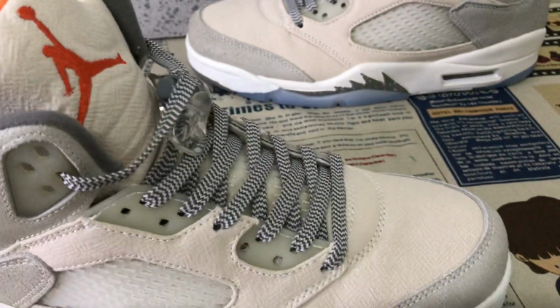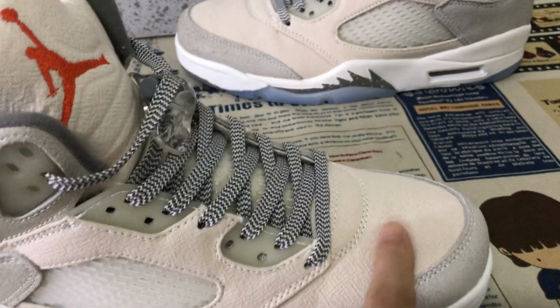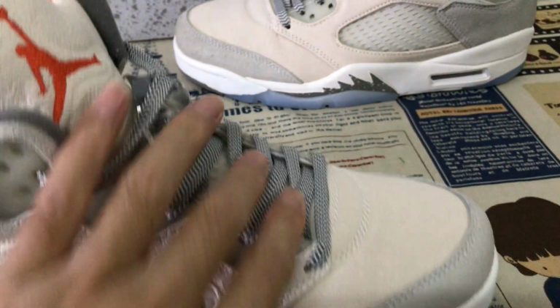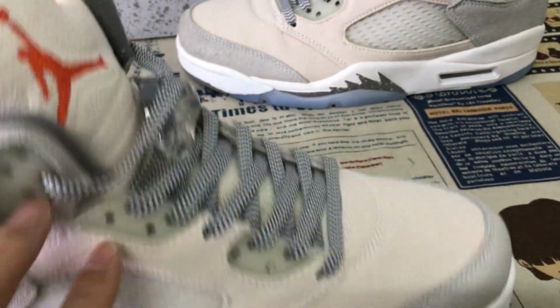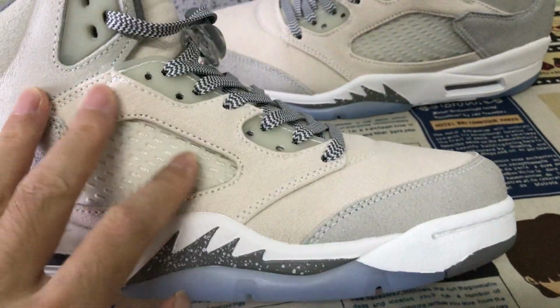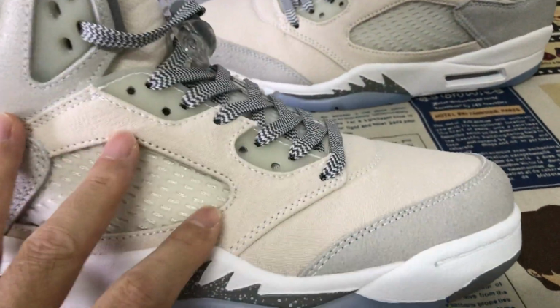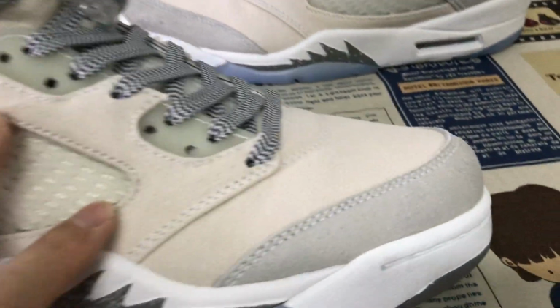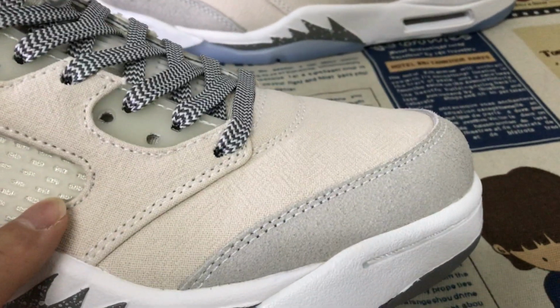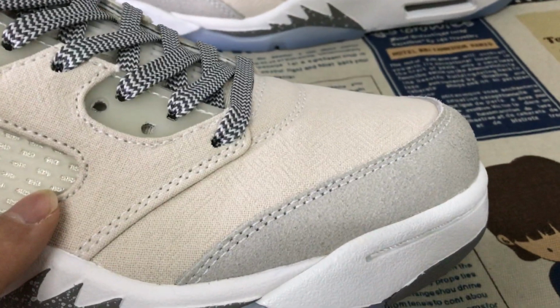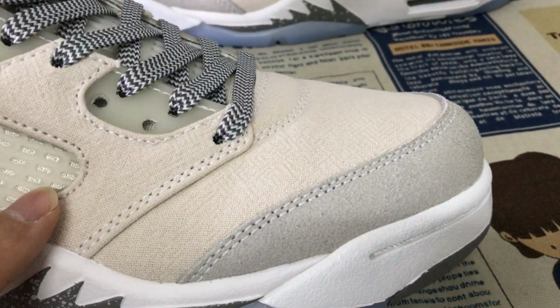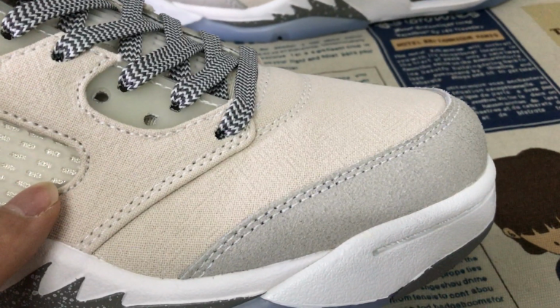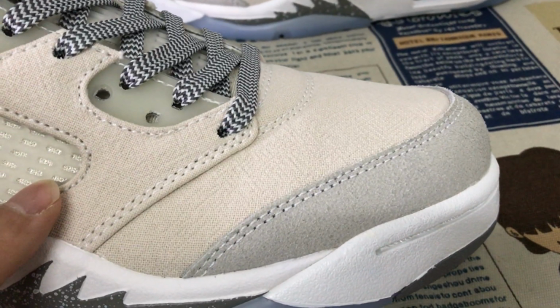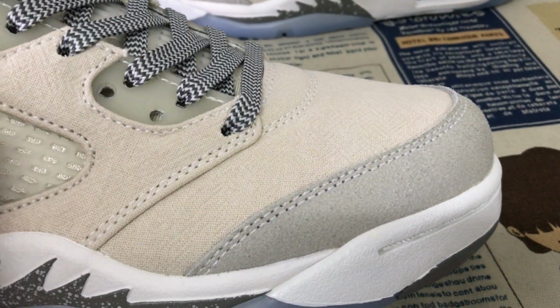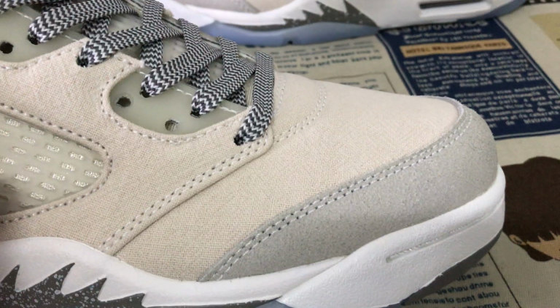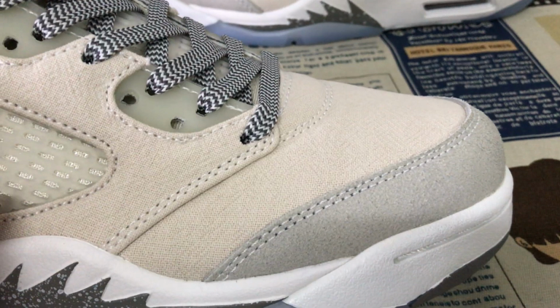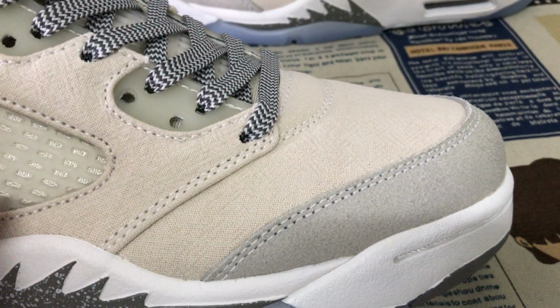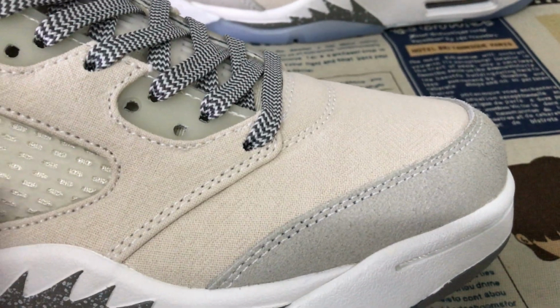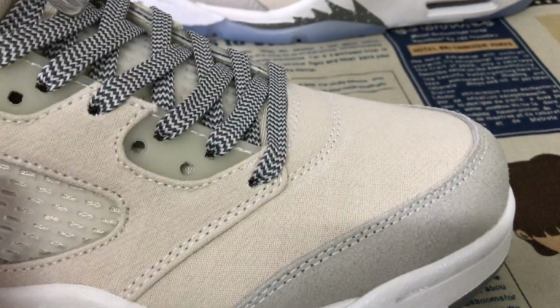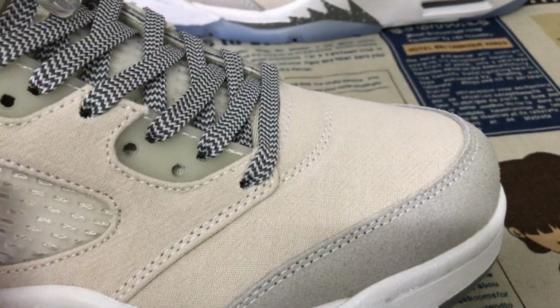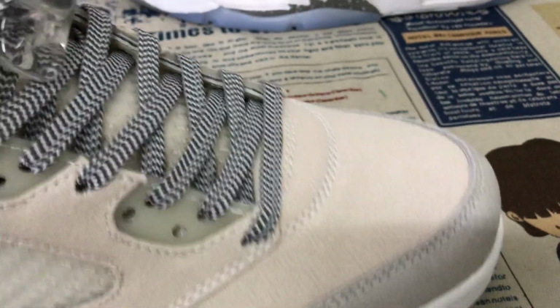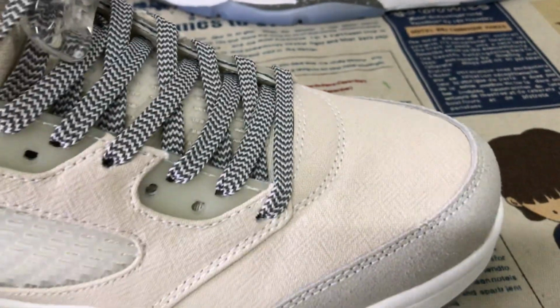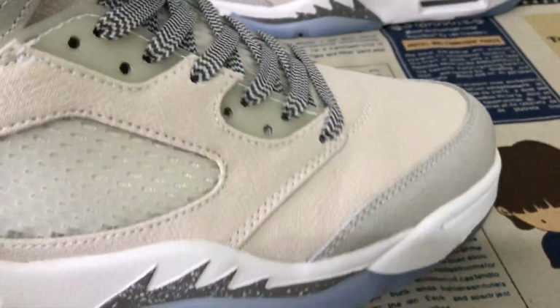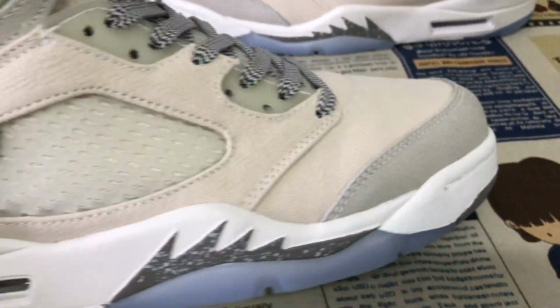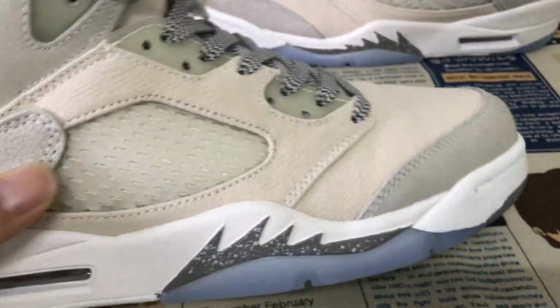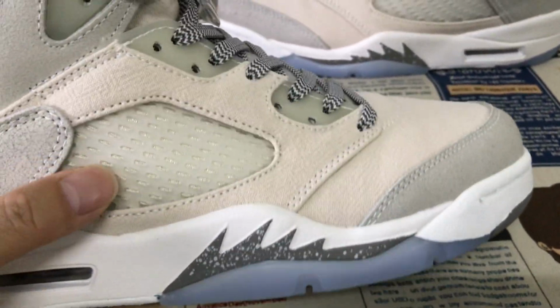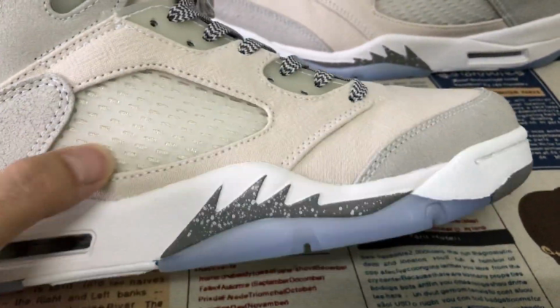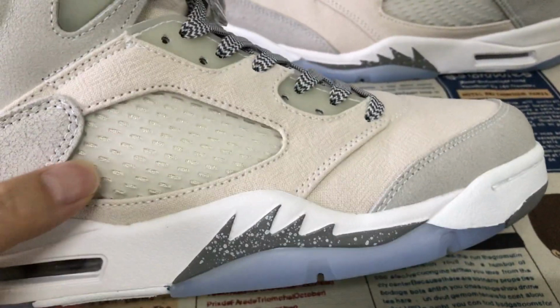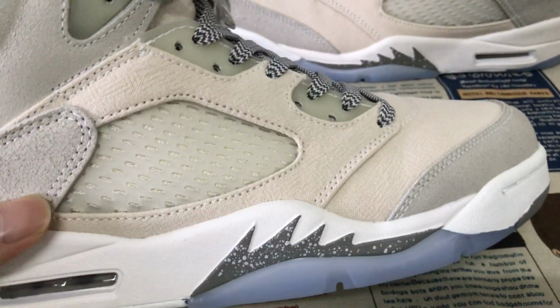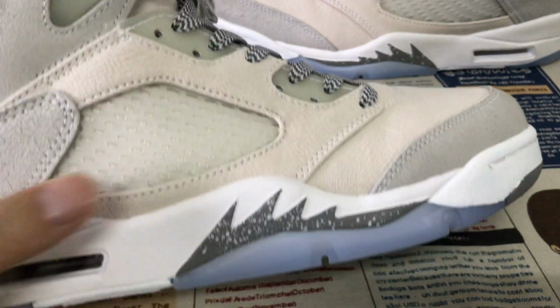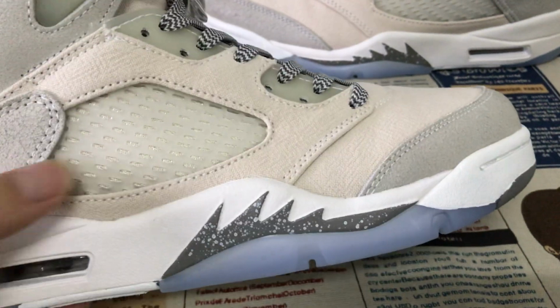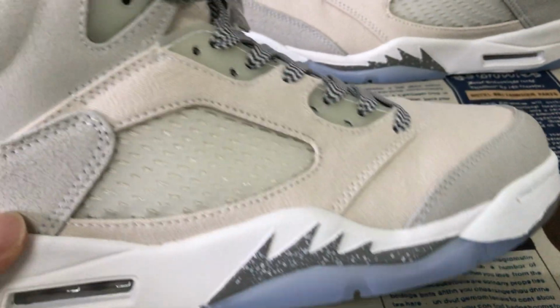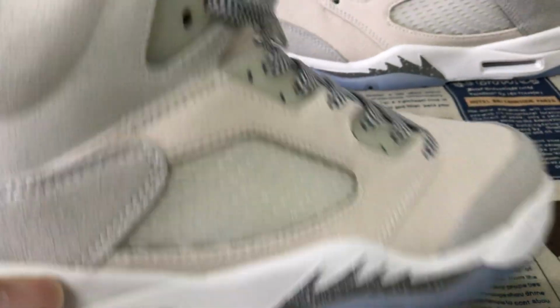The toe is made of canvas, with a design canvas material. The quarter panel is white net.